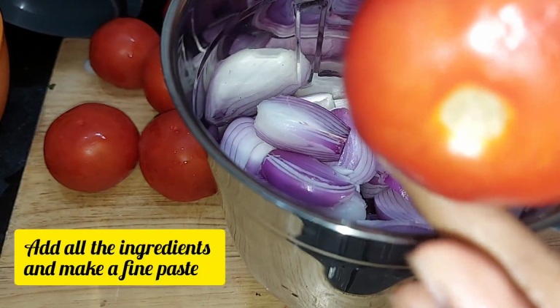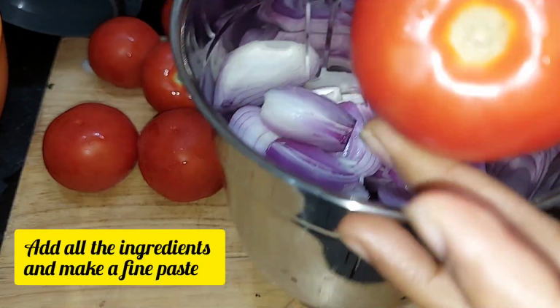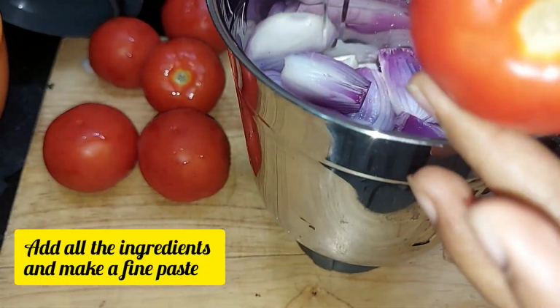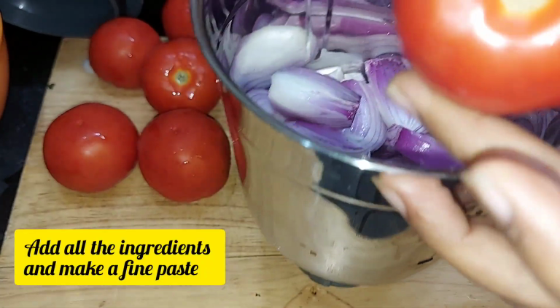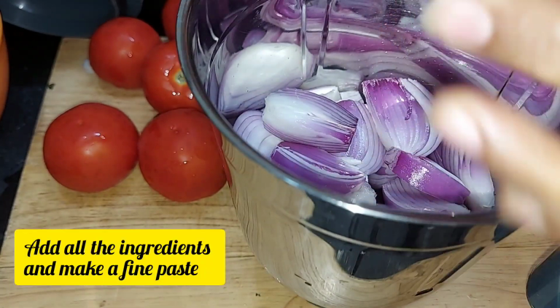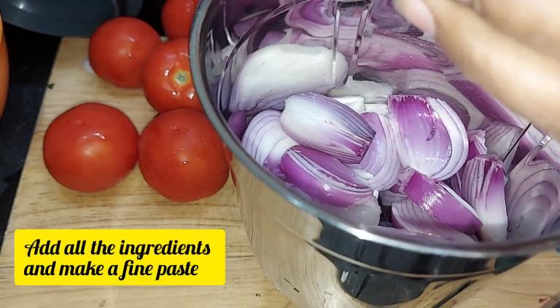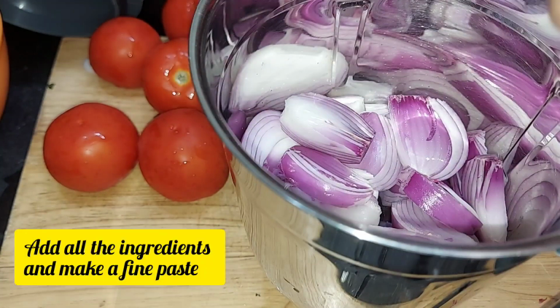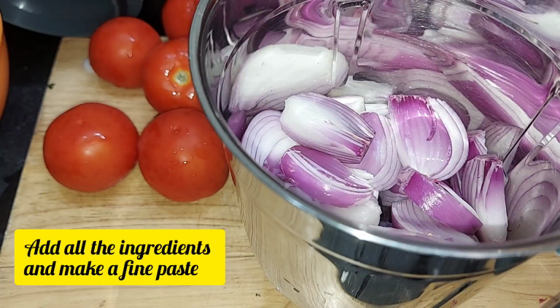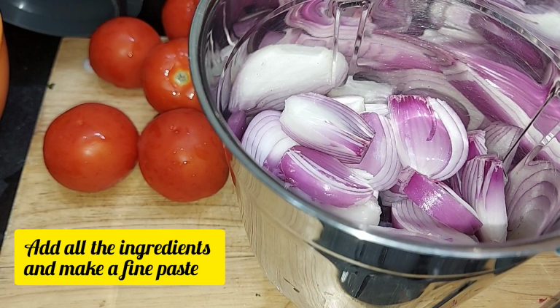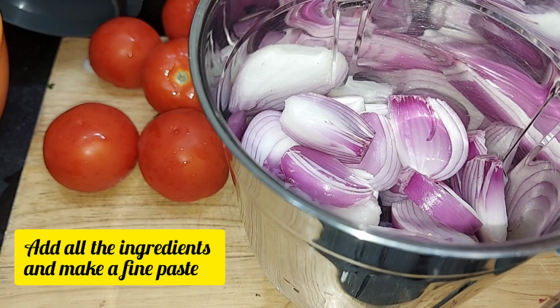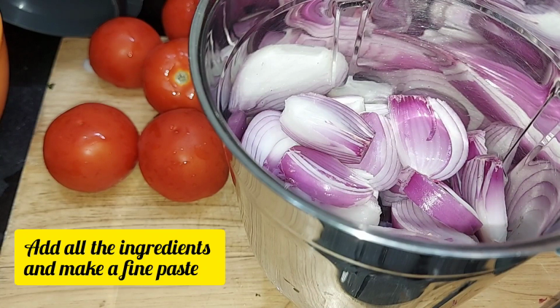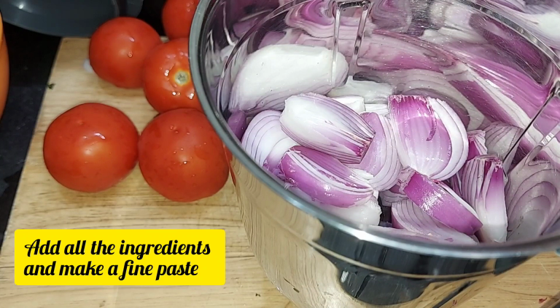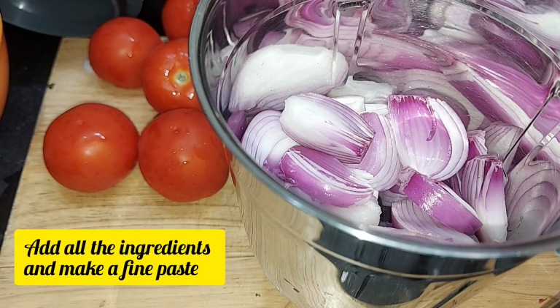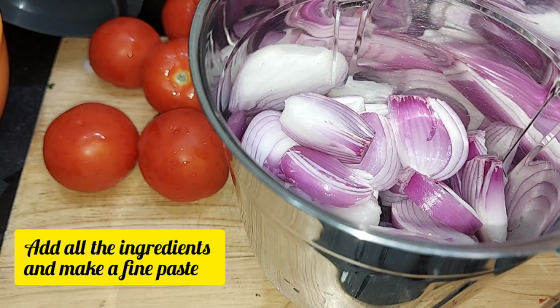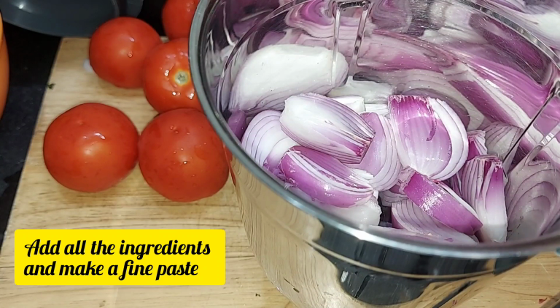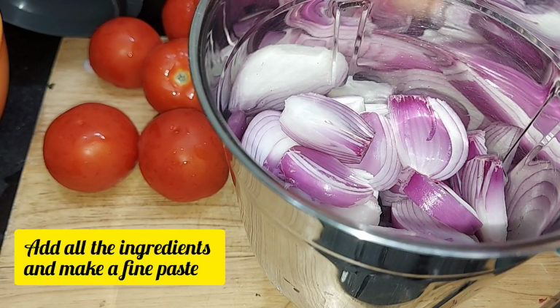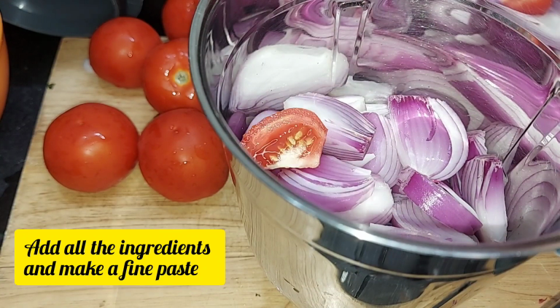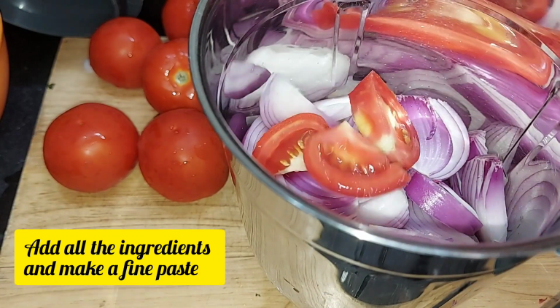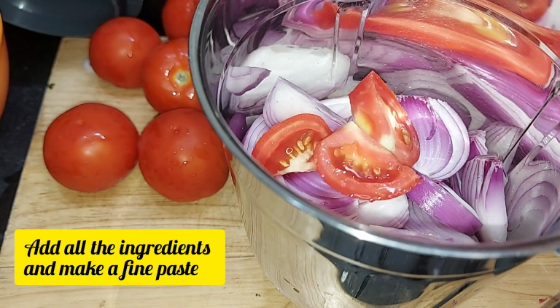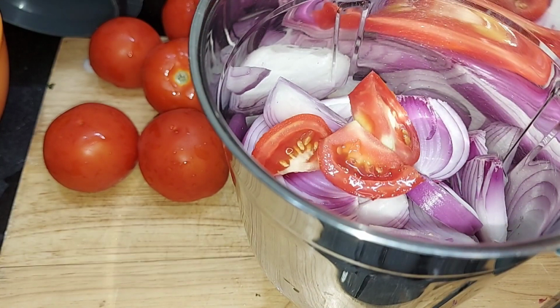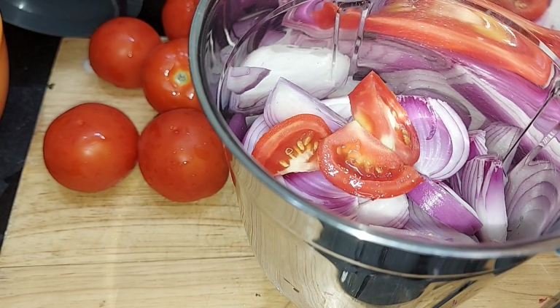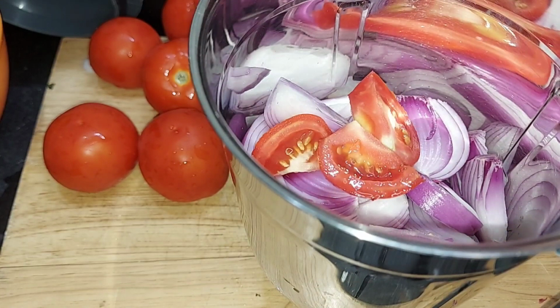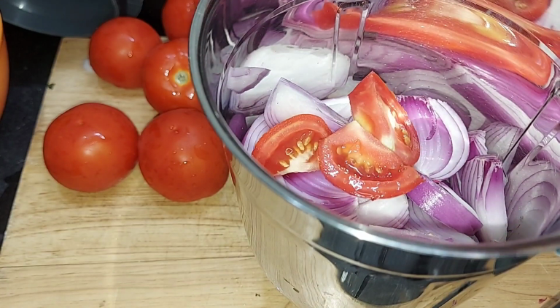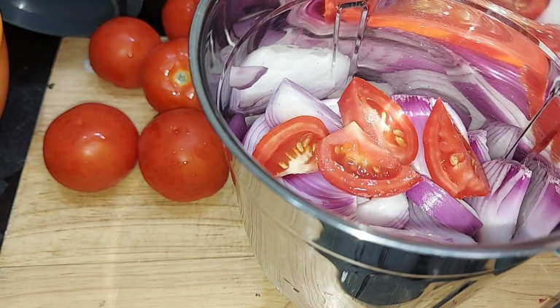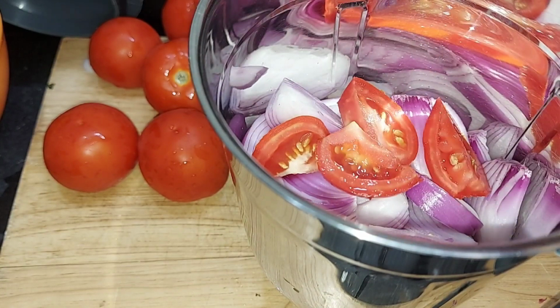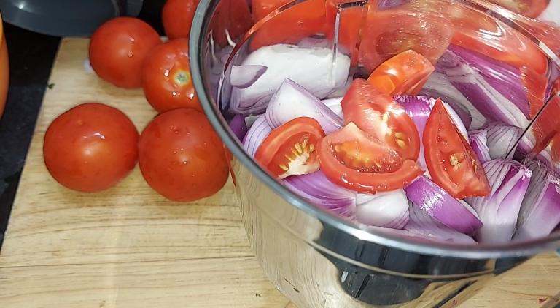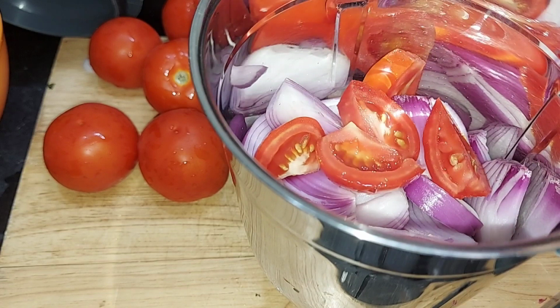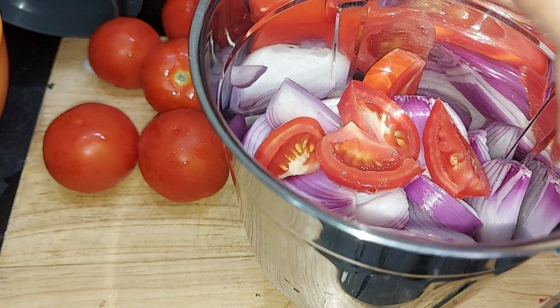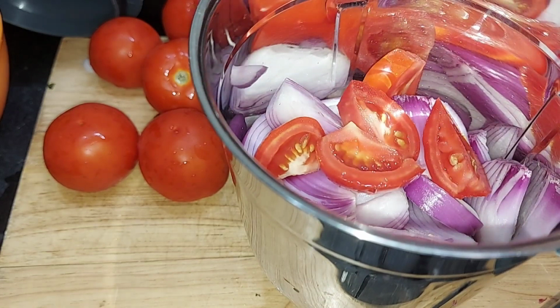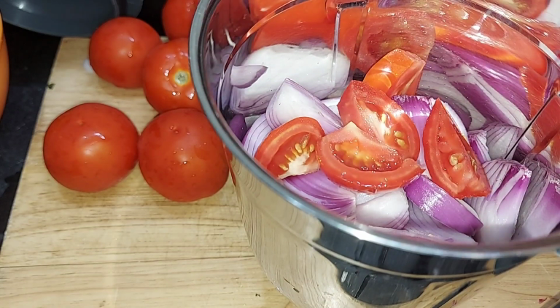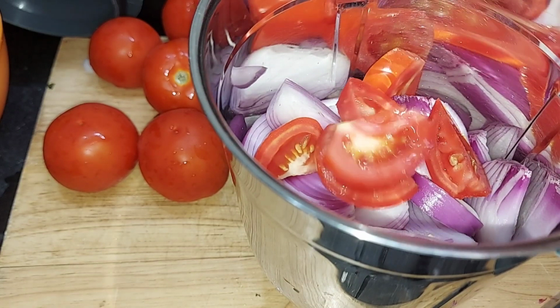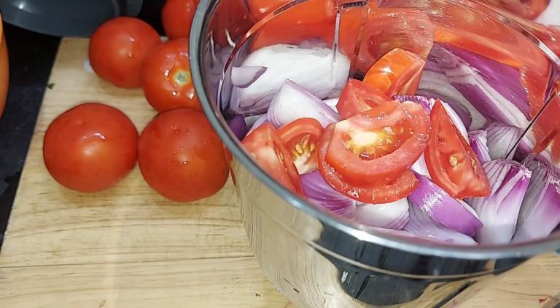The ingredients are half kg tomatoes and half kg onions, 25 grams kaju, and 25 grams watermelon seeds. We cut the onions and tomatoes.